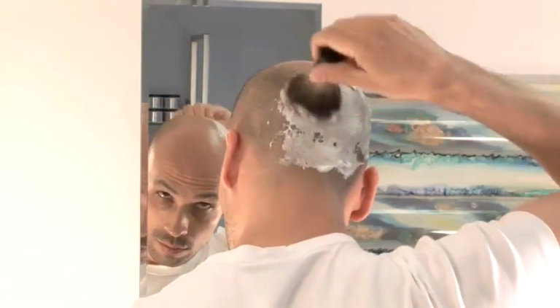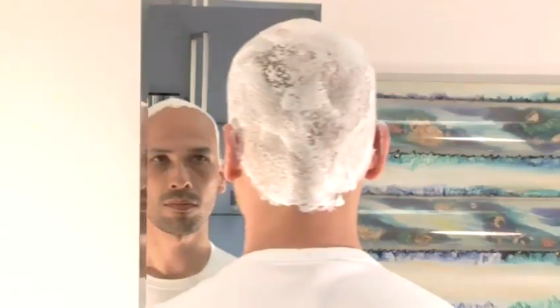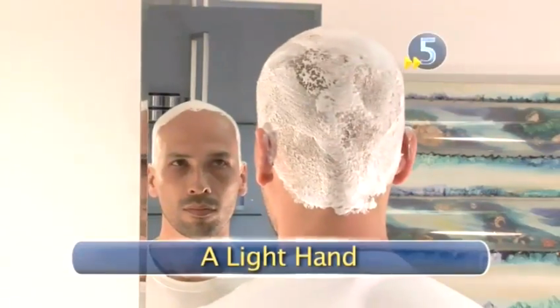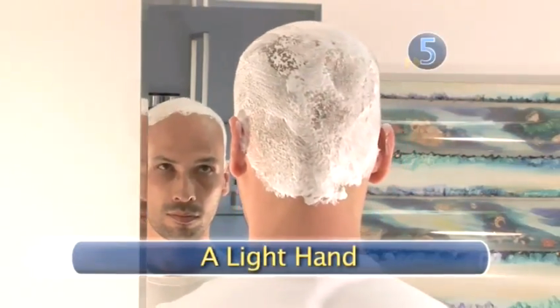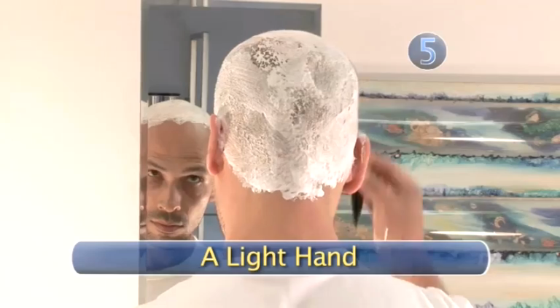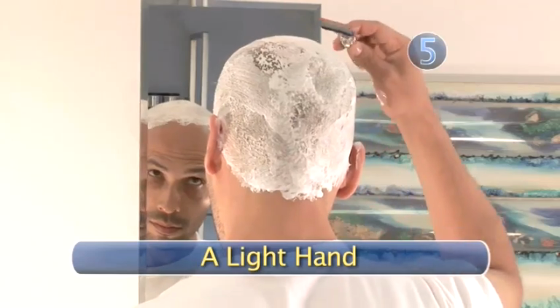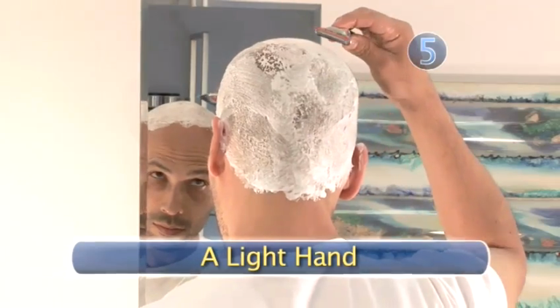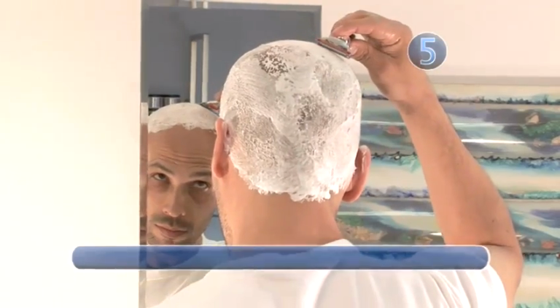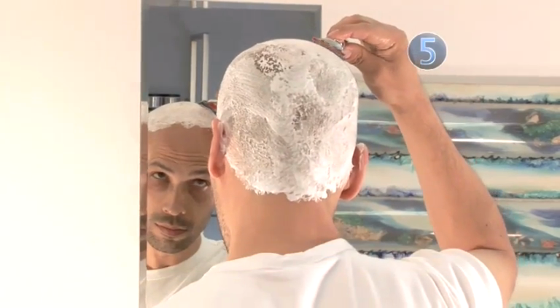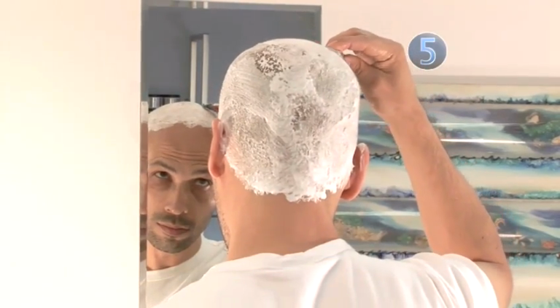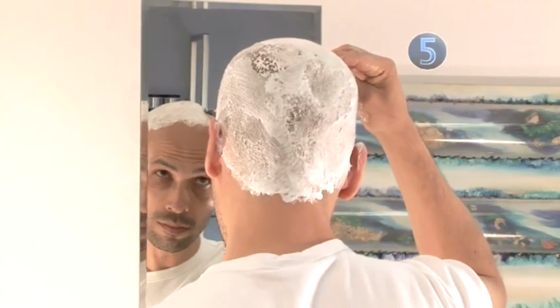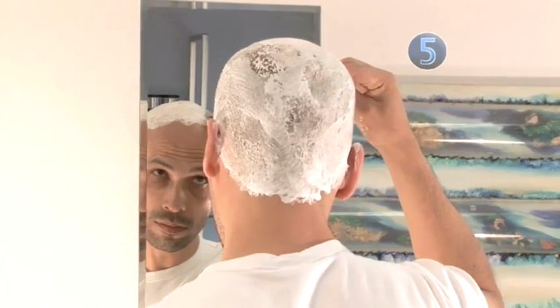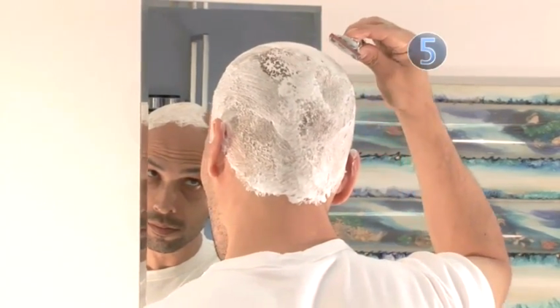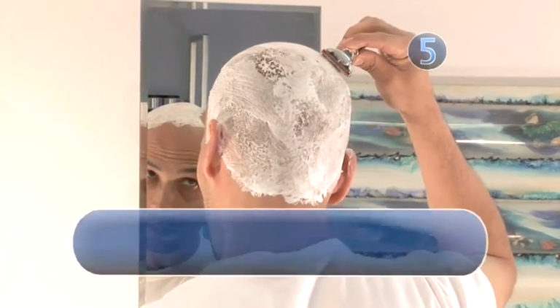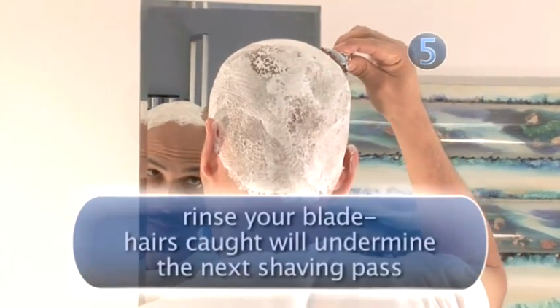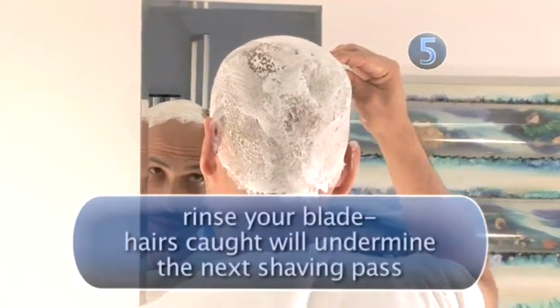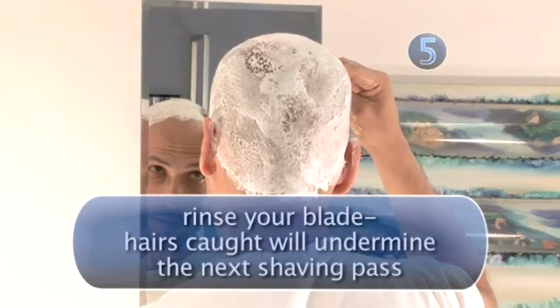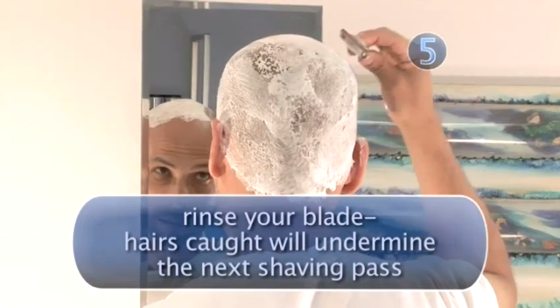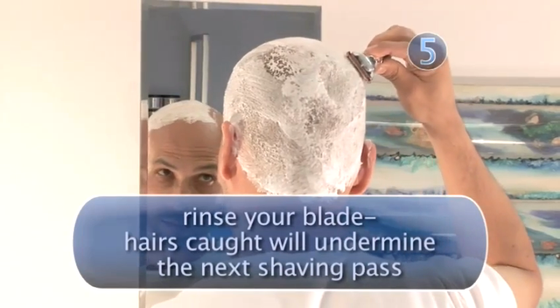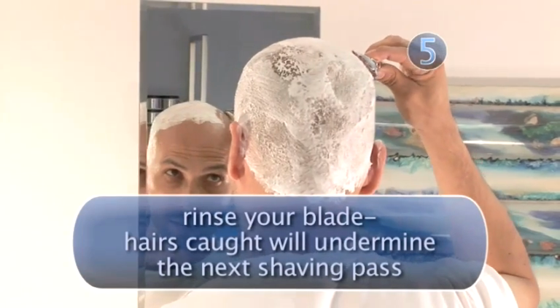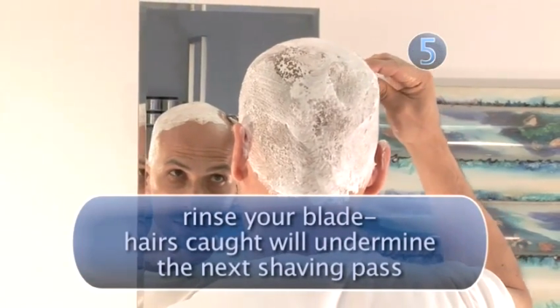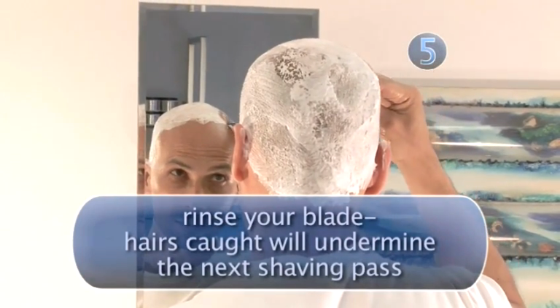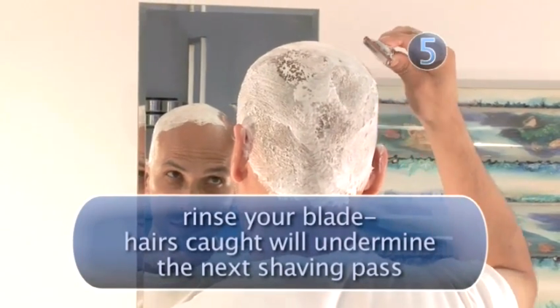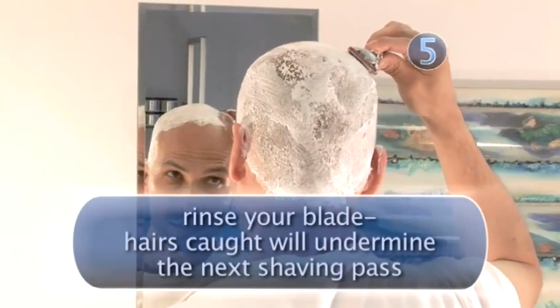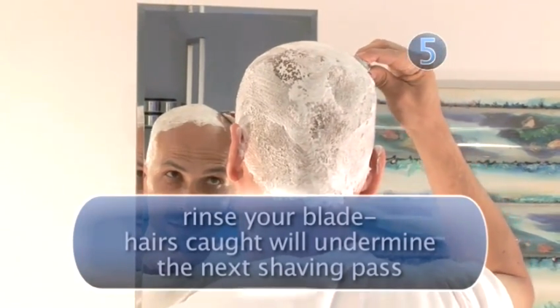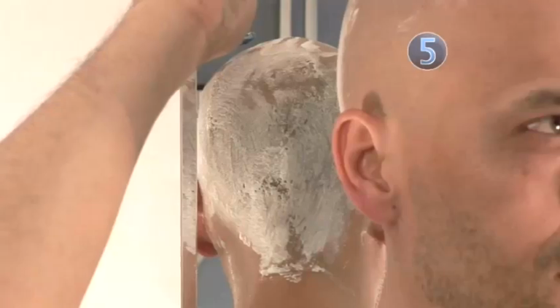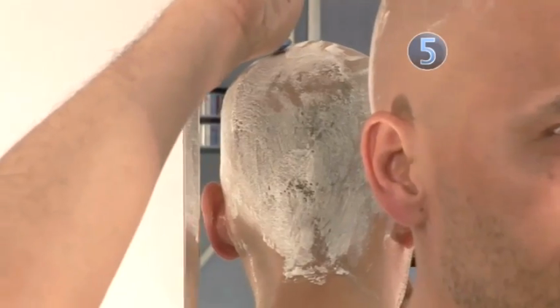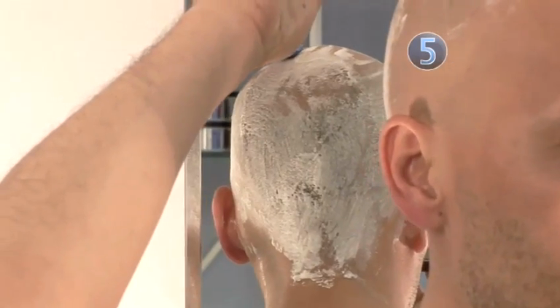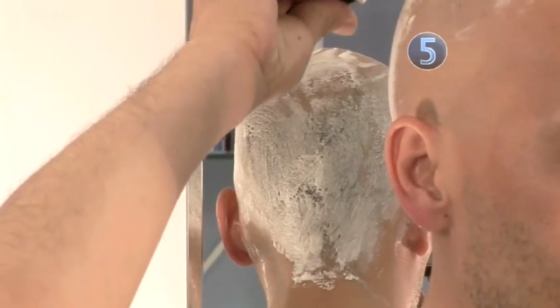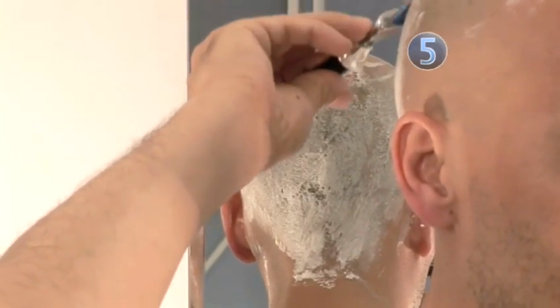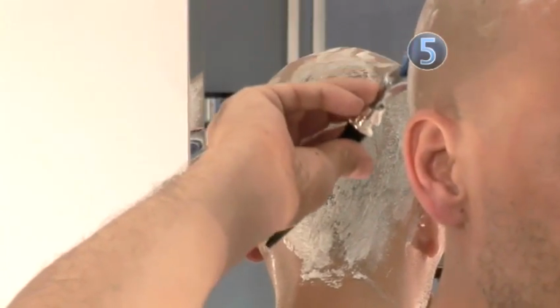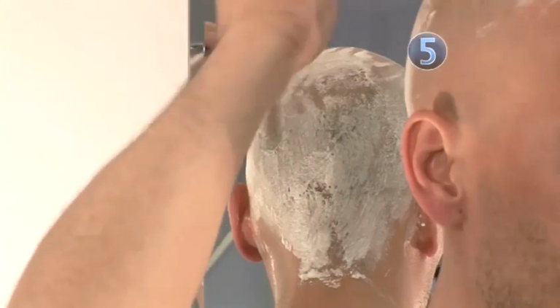Step 5: A Light Hand. Beginning at the top of your head, slowly shave with the grain, not against. Don't press down hard — keep the pressure light and easy. Your hand mirror will come in handy when it's time to shave the back of your head.